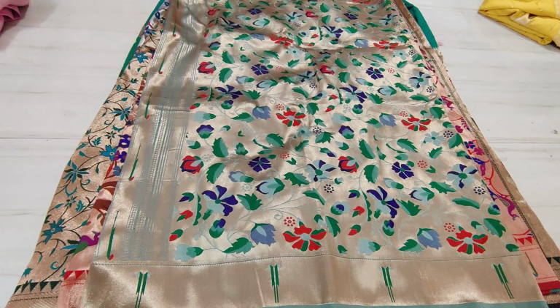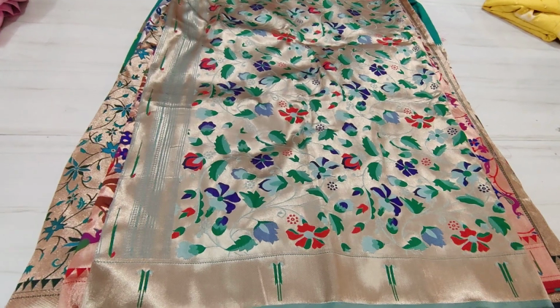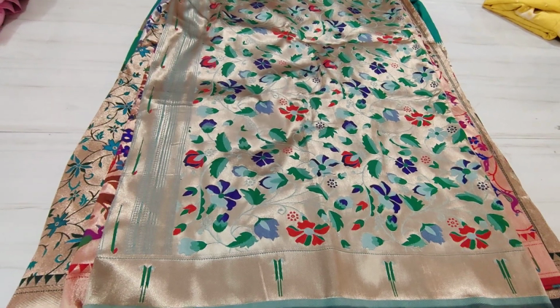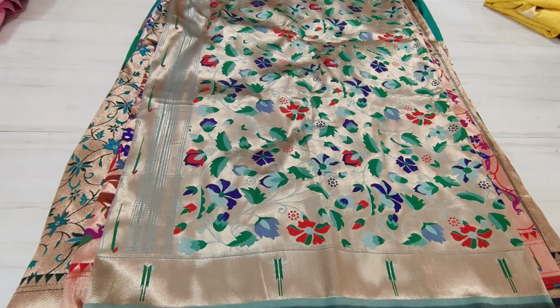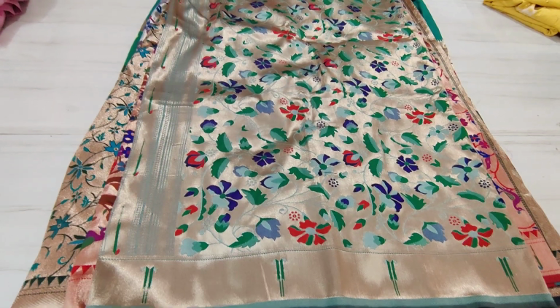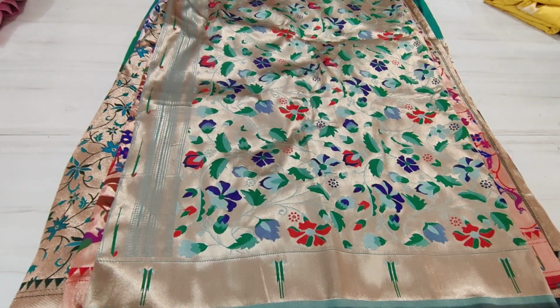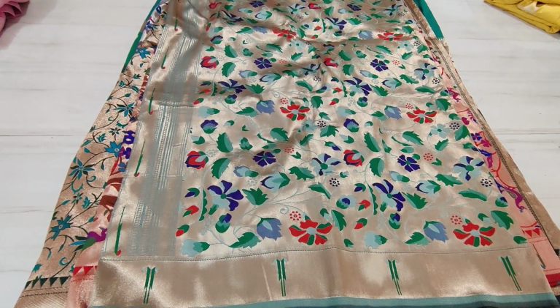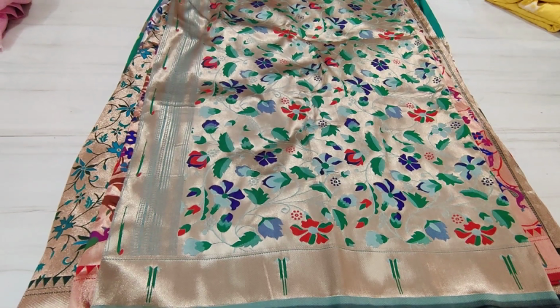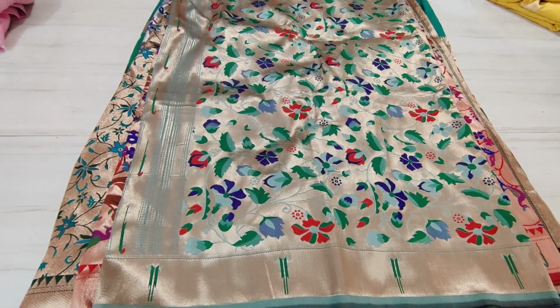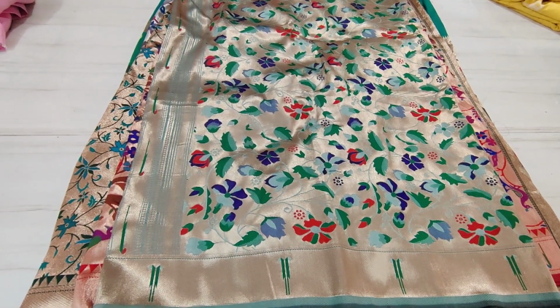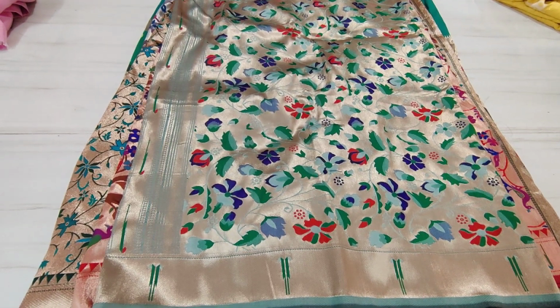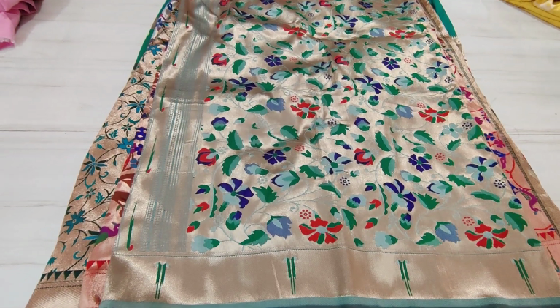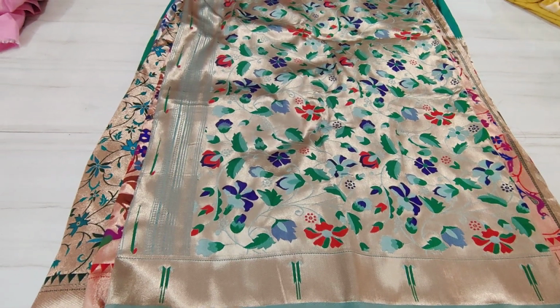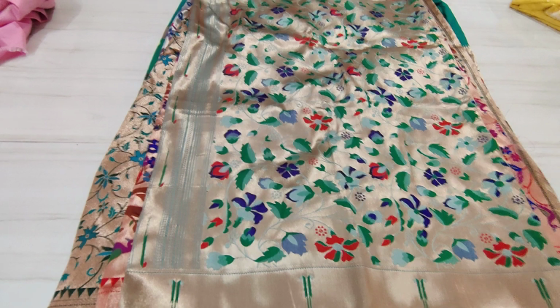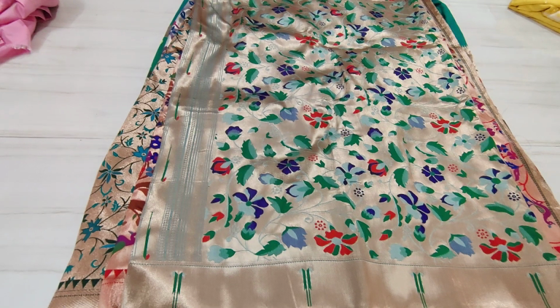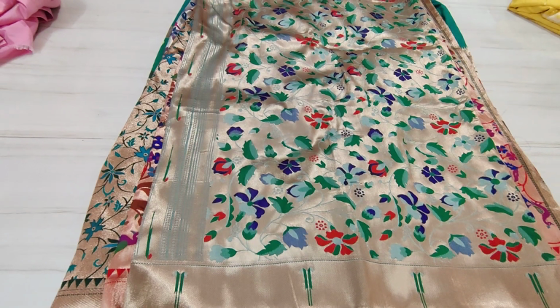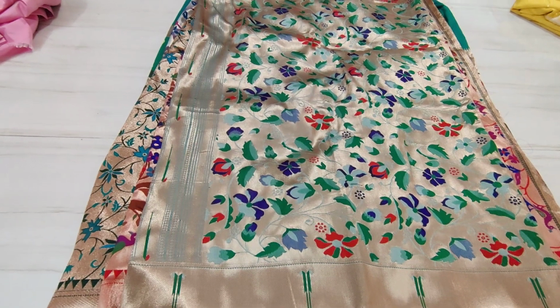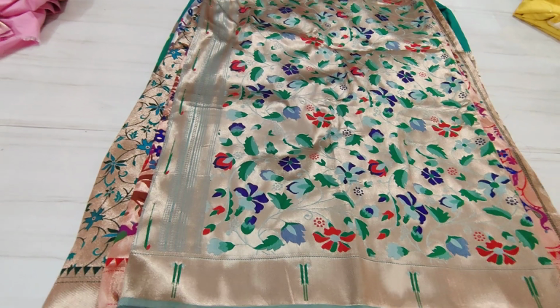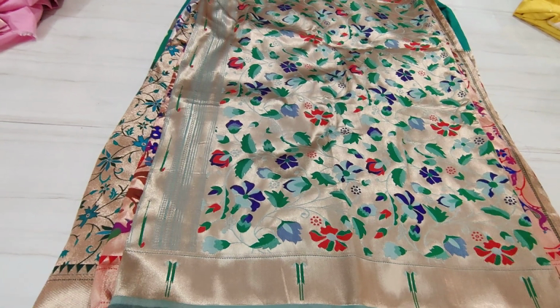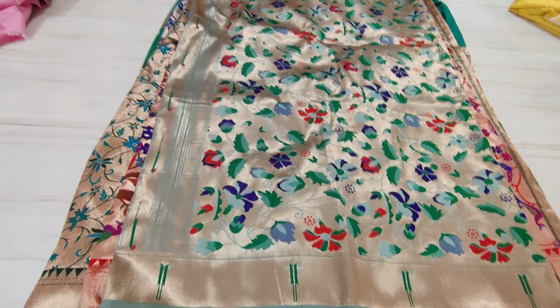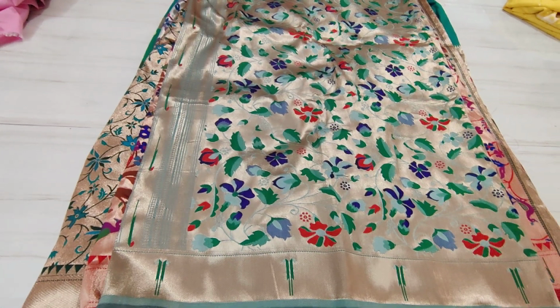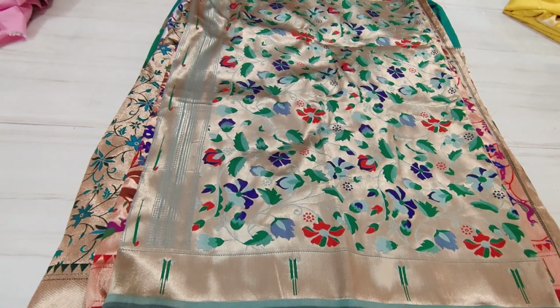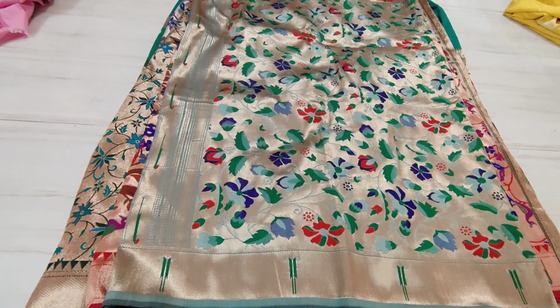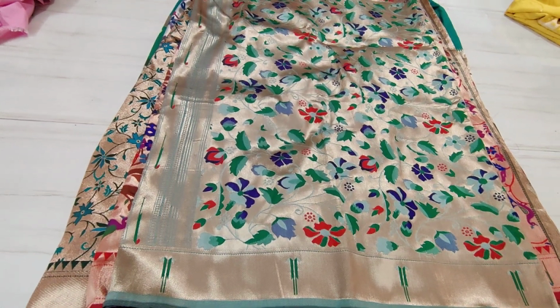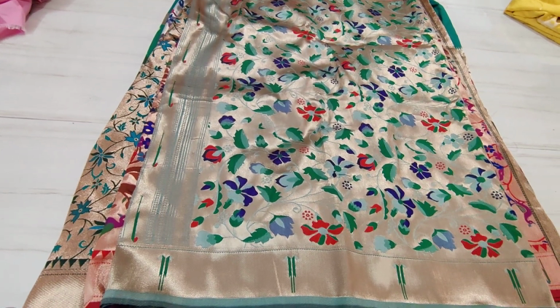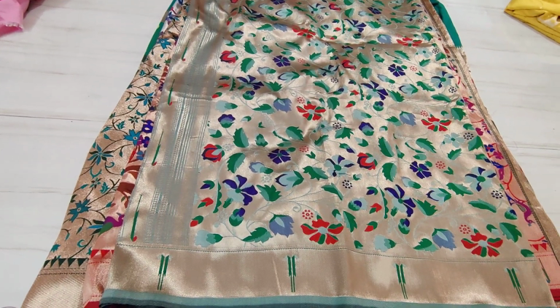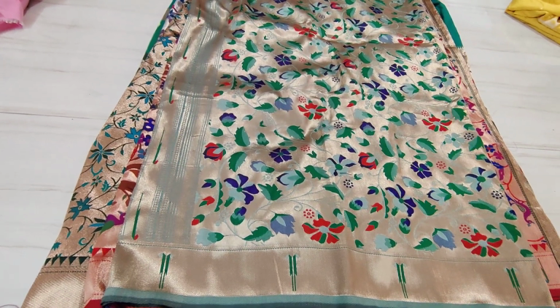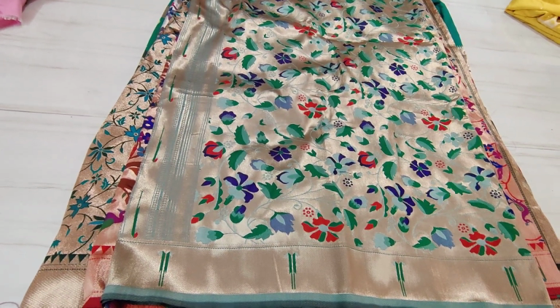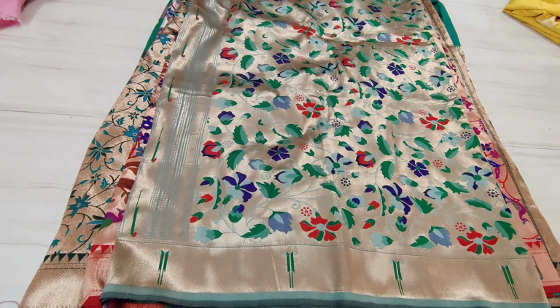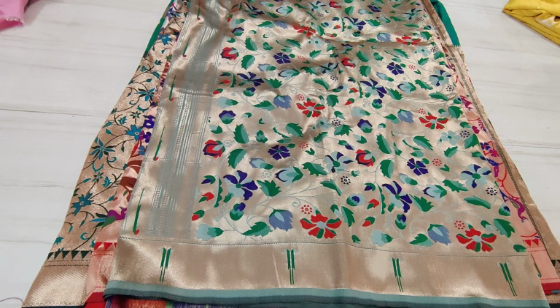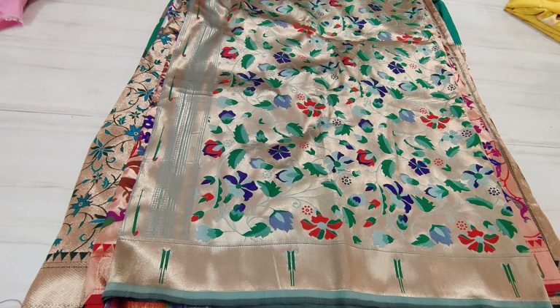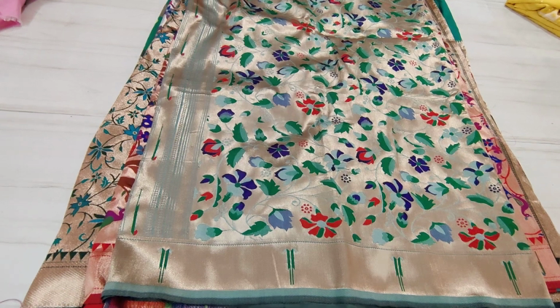Hi everyone, welcome to Shri Mallika's channel. This is Shri Mallika. Today I am going to have a wow collection — a beautiful collection of Paithani all-over sarees.